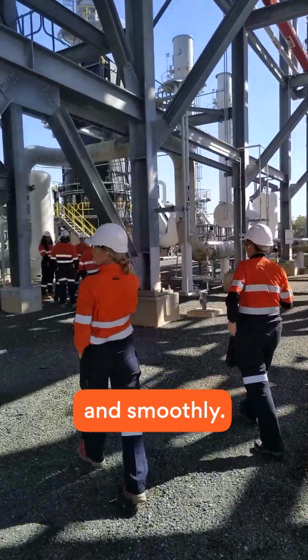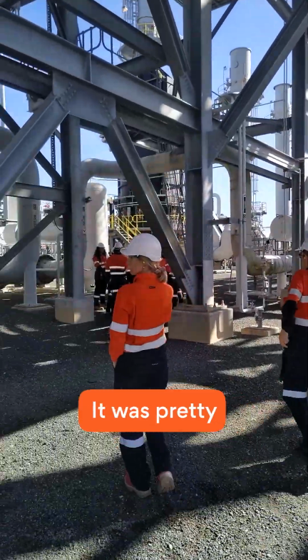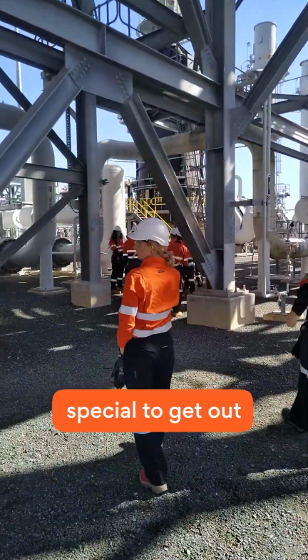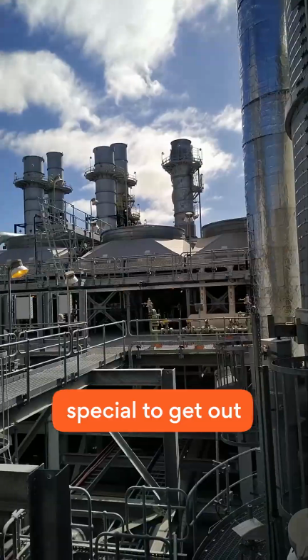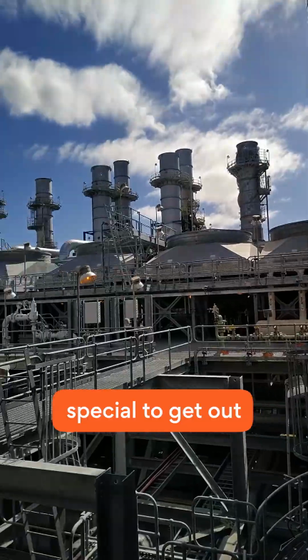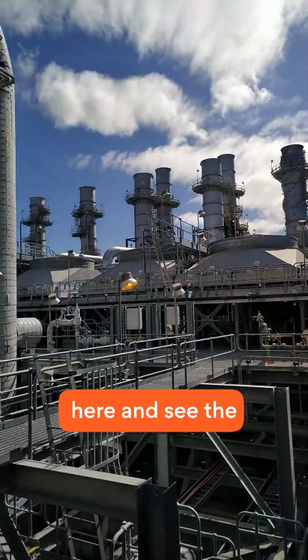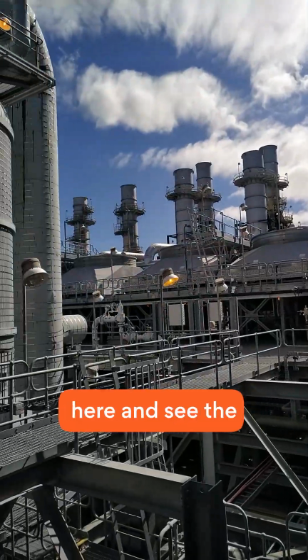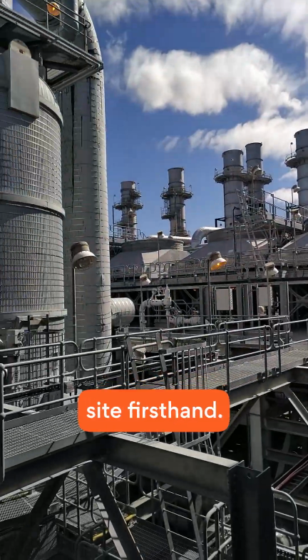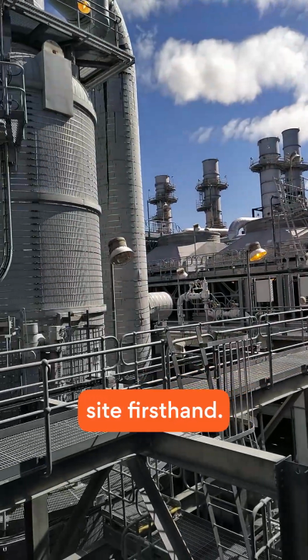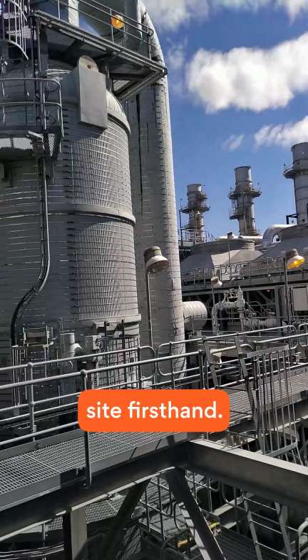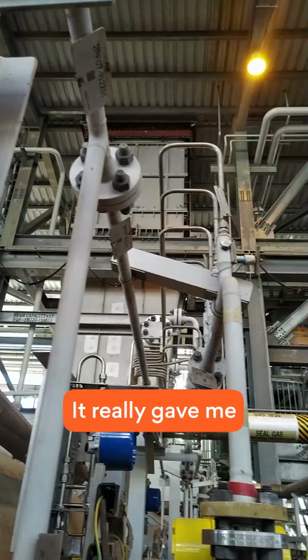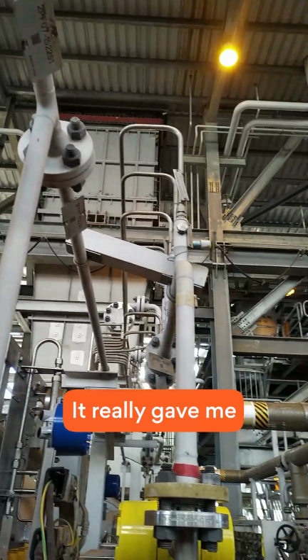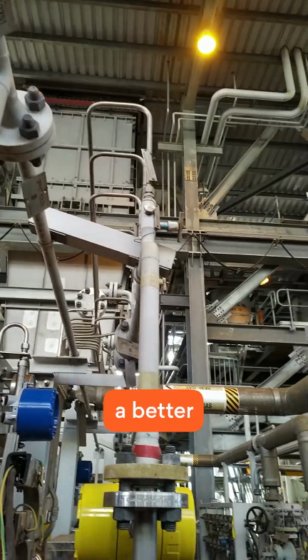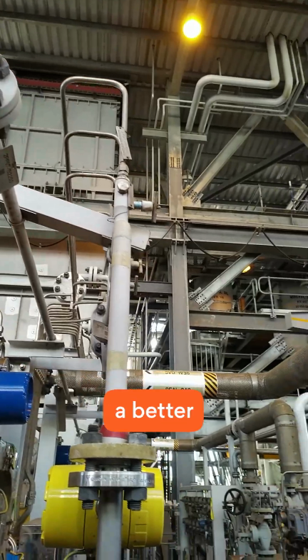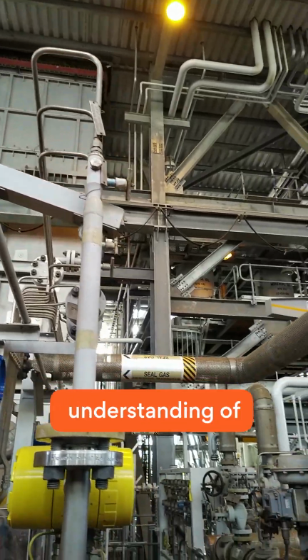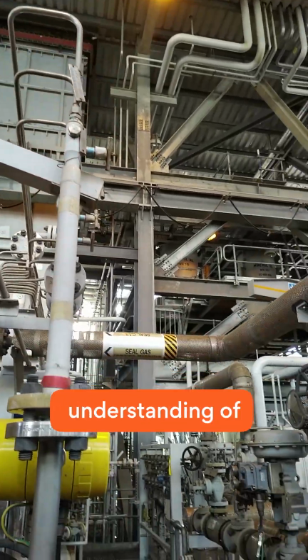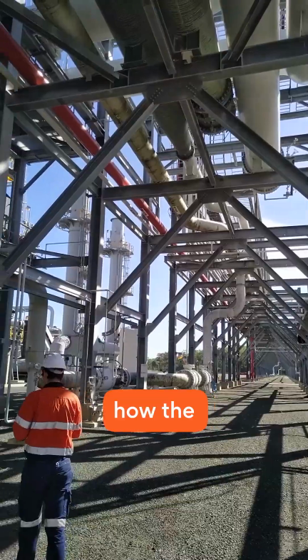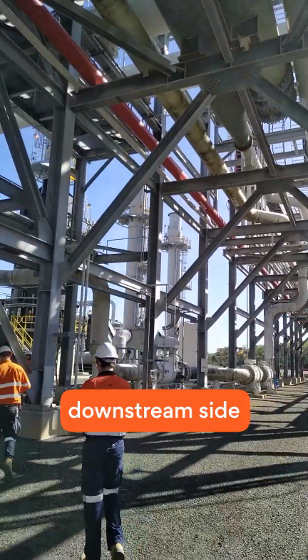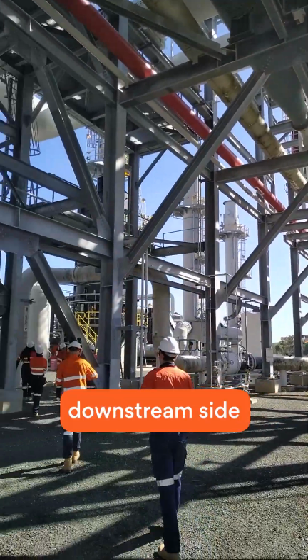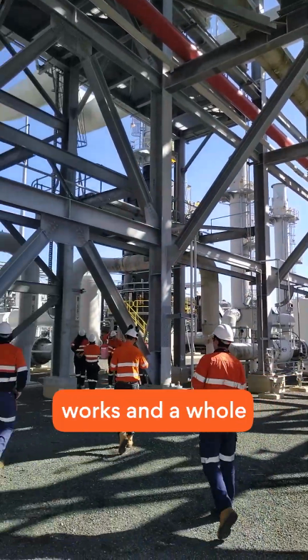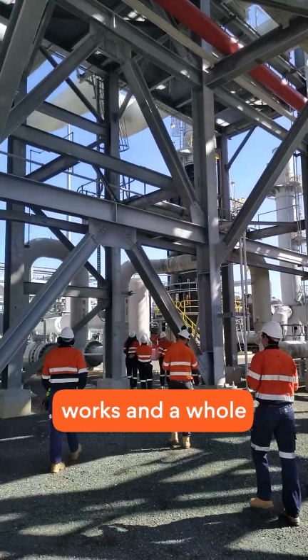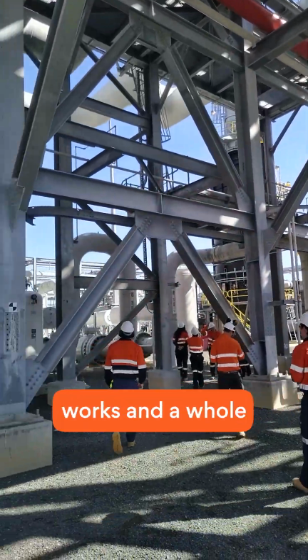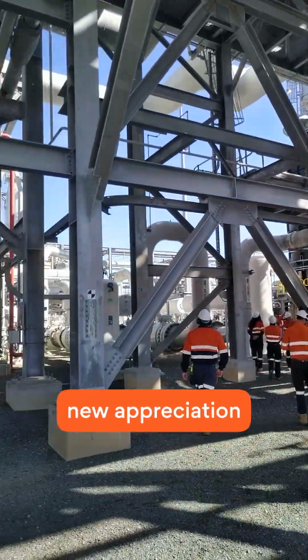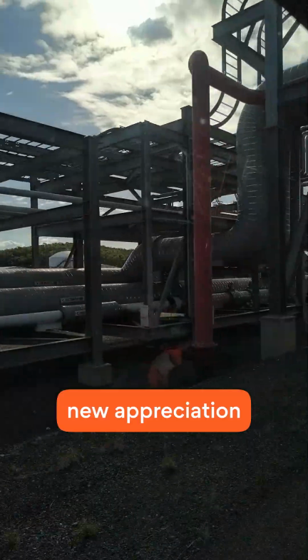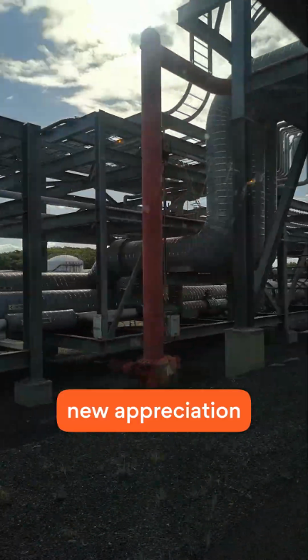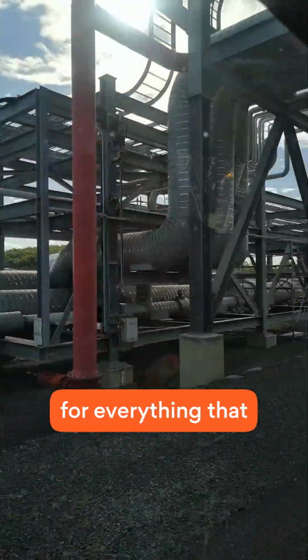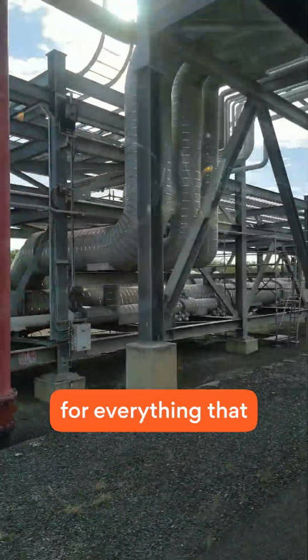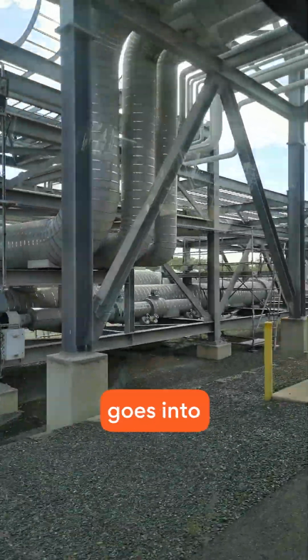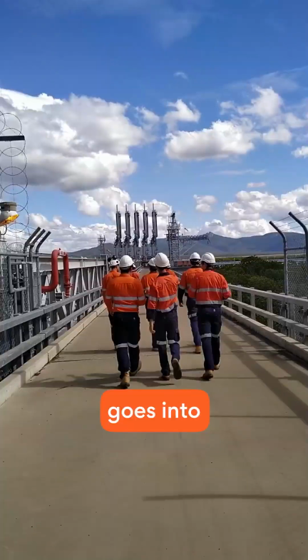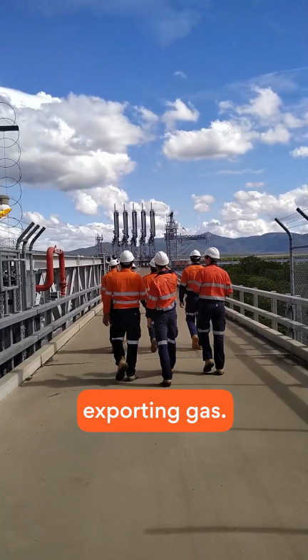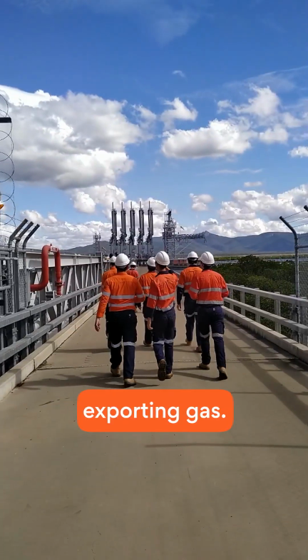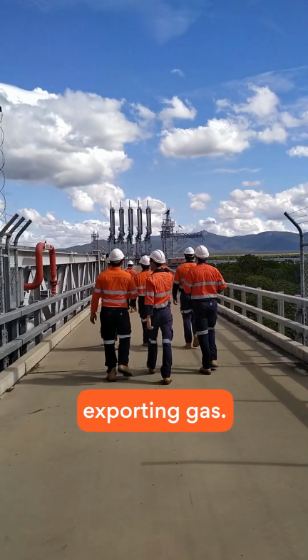It was pretty special to get out here and see the site firsthand. It really gave me a better understanding of how the downstream side works and a whole new appreciation for everything that goes into exporting gas.